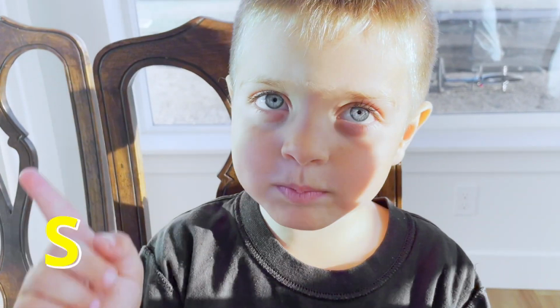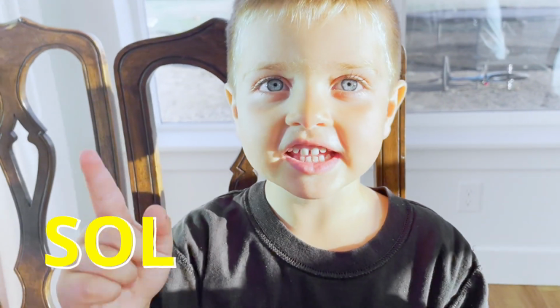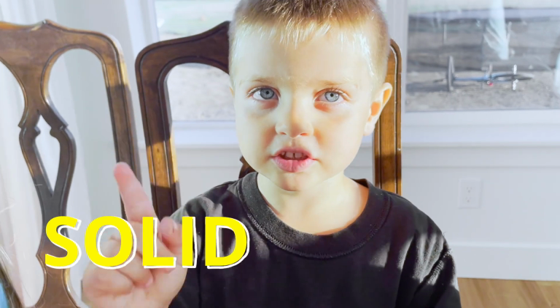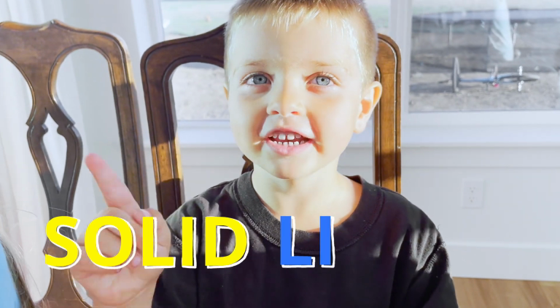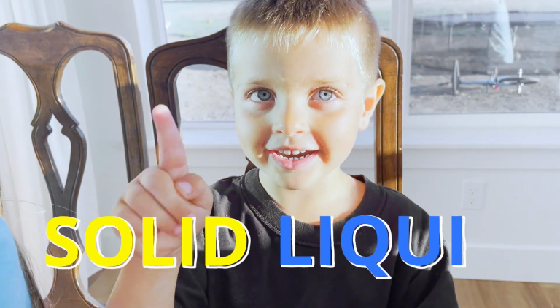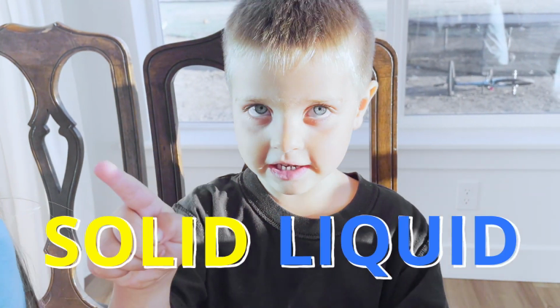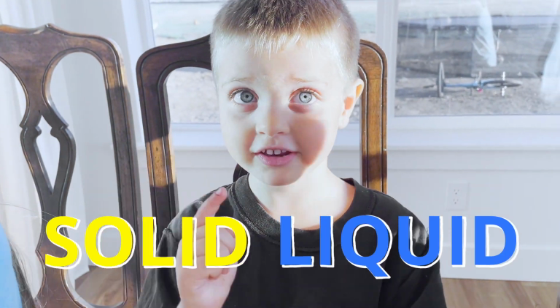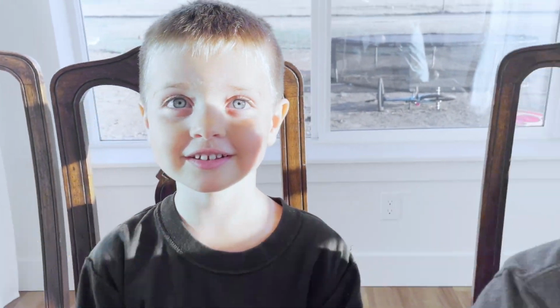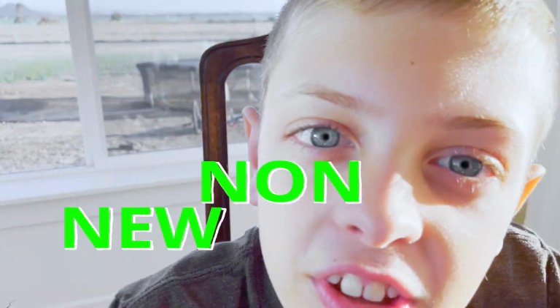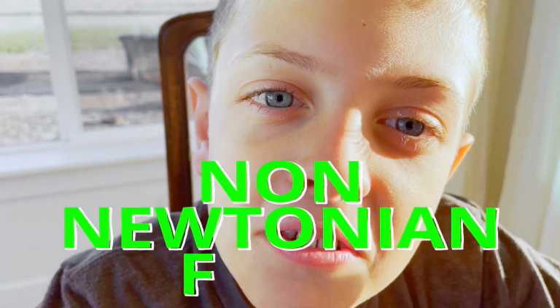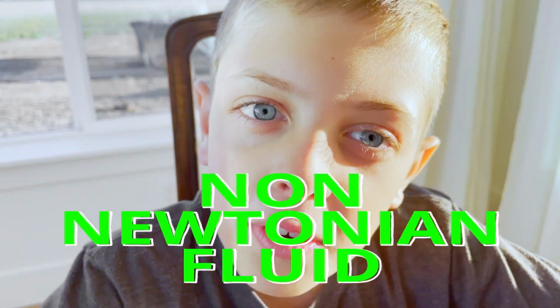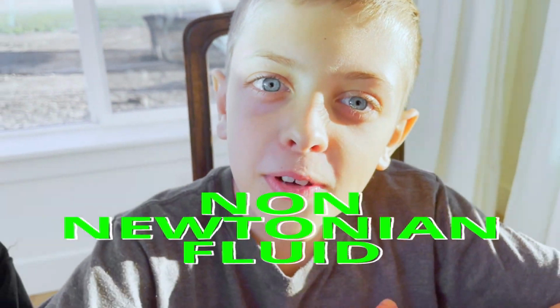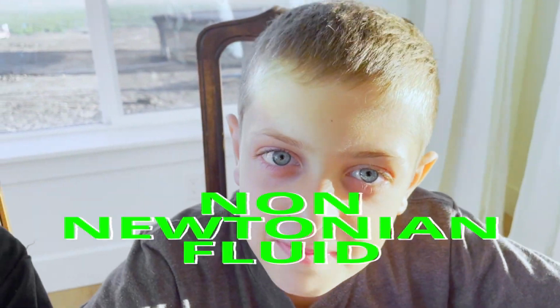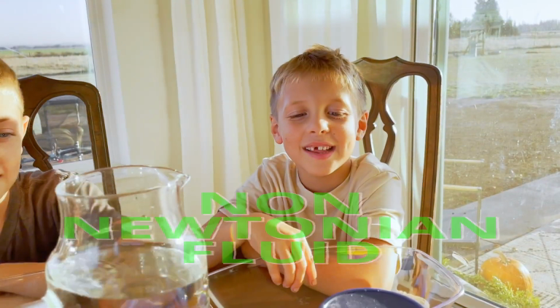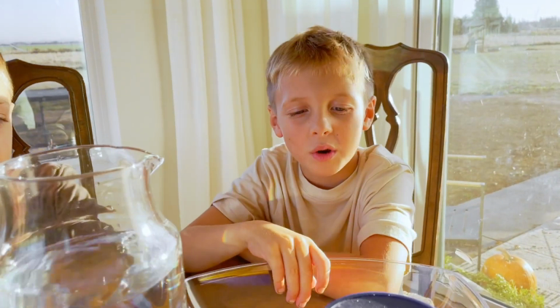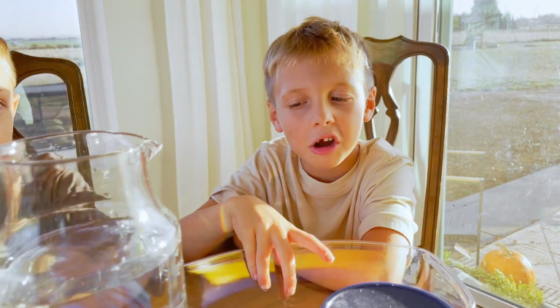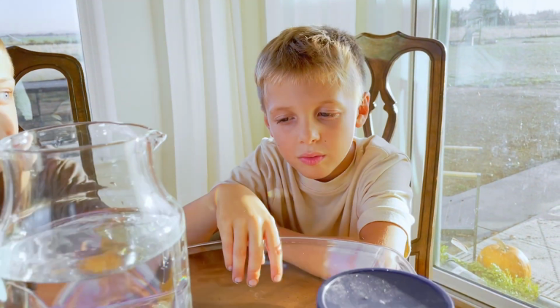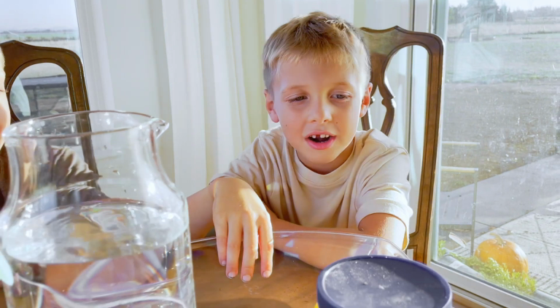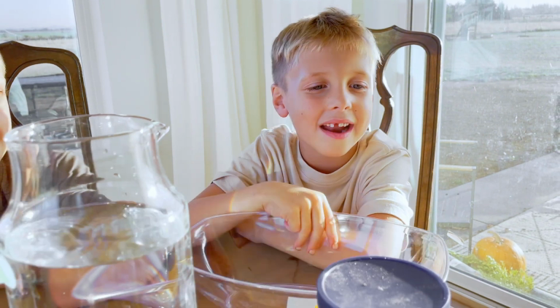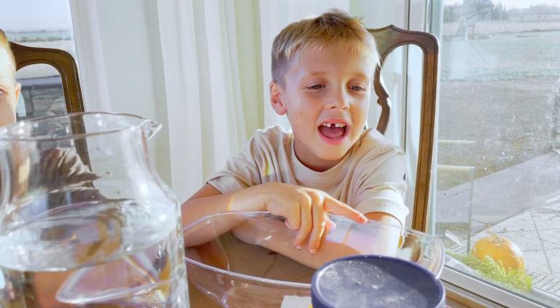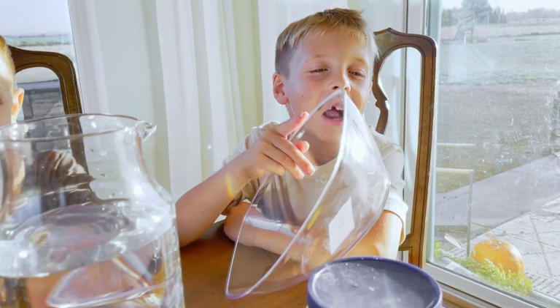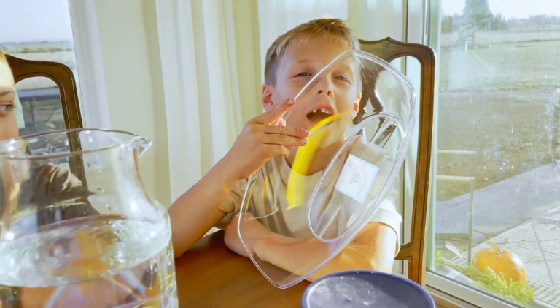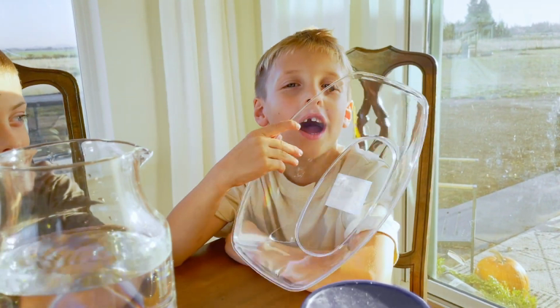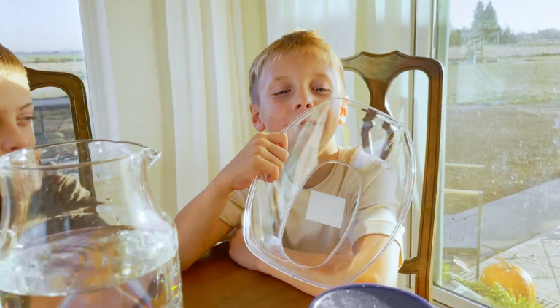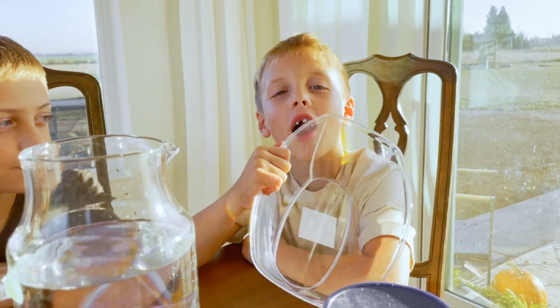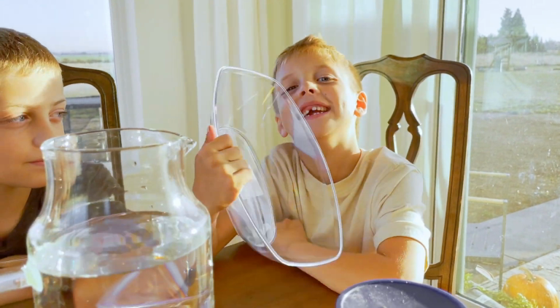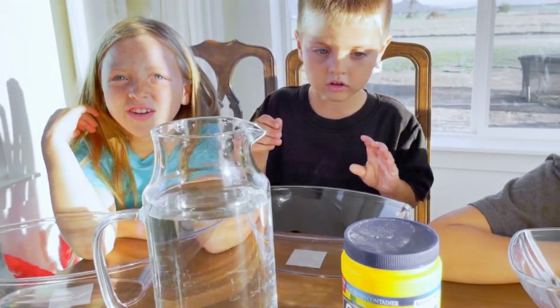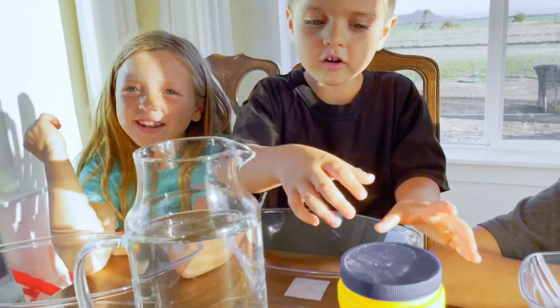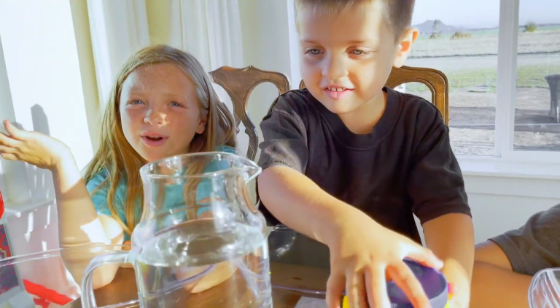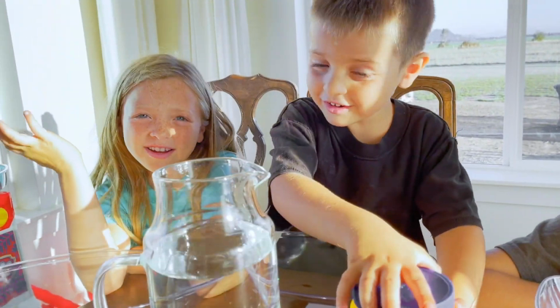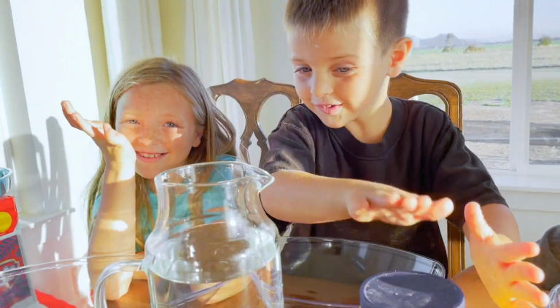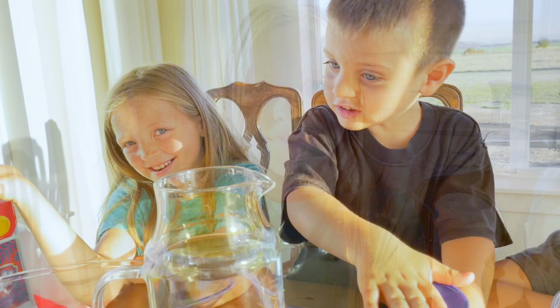Oobleck is a solid and a liquid. It's called a non-Newtonian fluid. What you need is cornstarch, water, and food coloring. All you need is water and cornstarch.